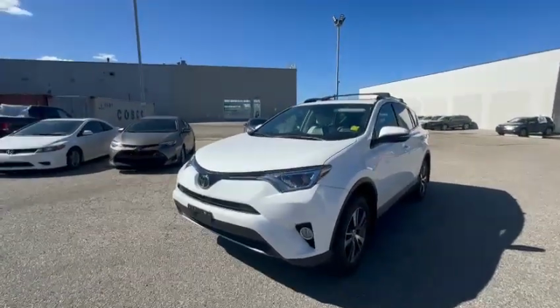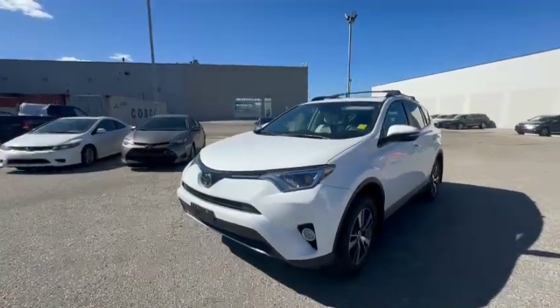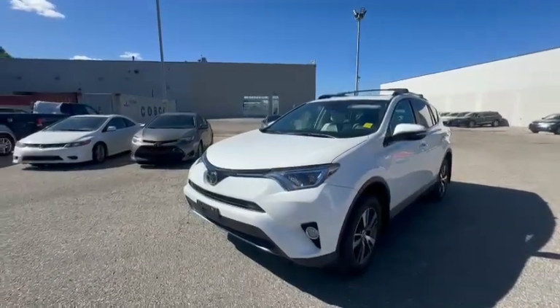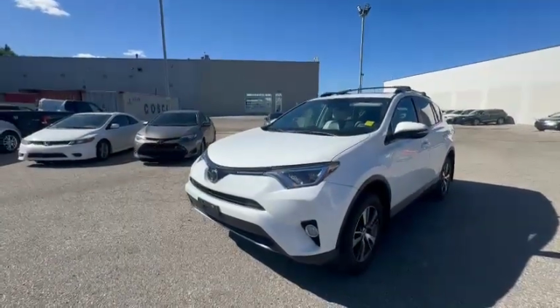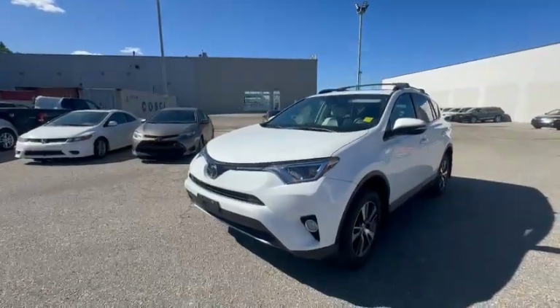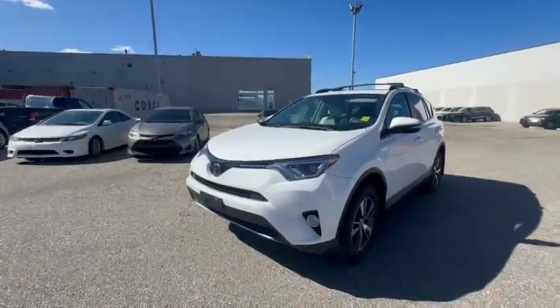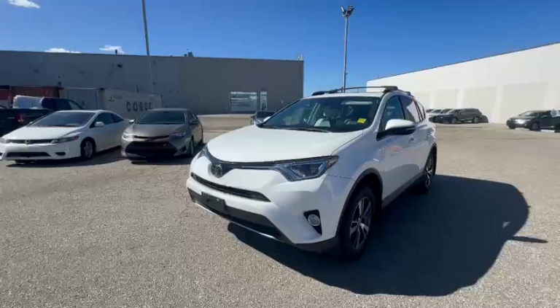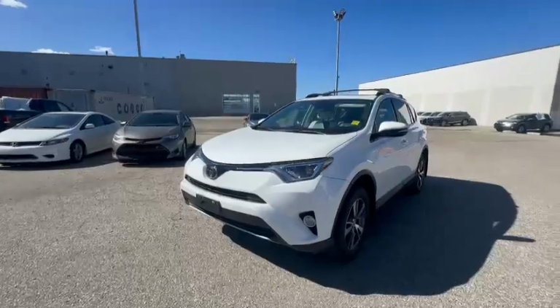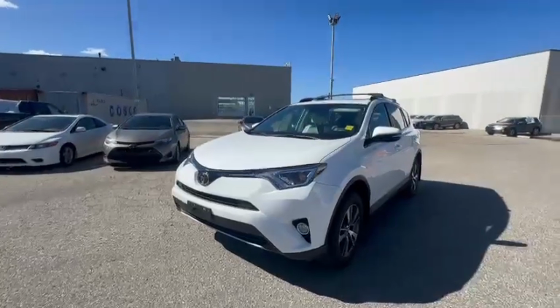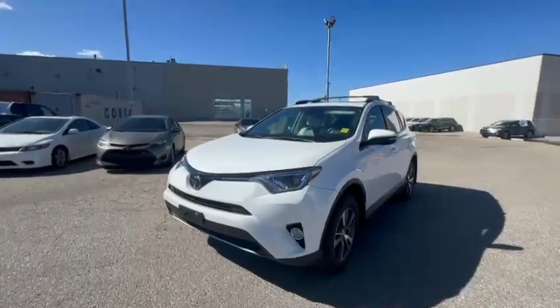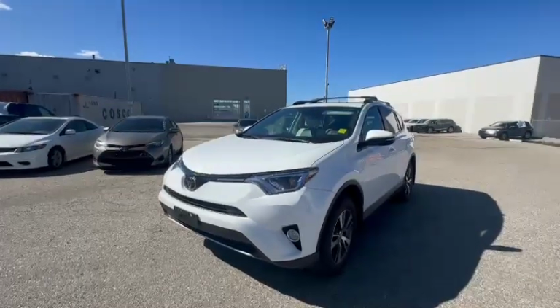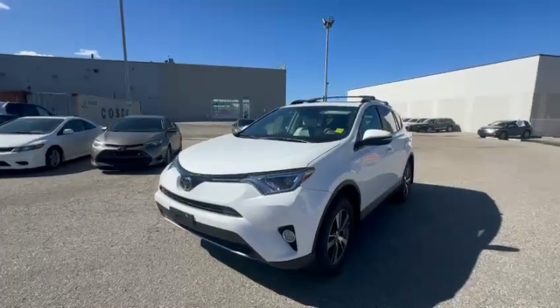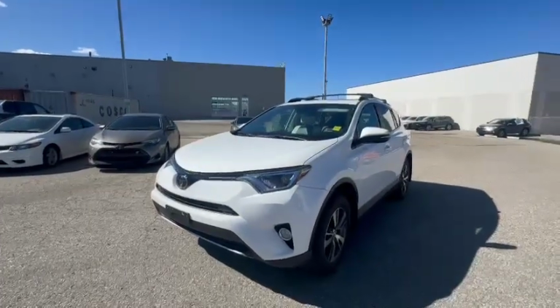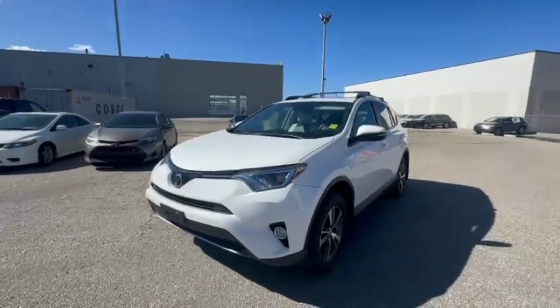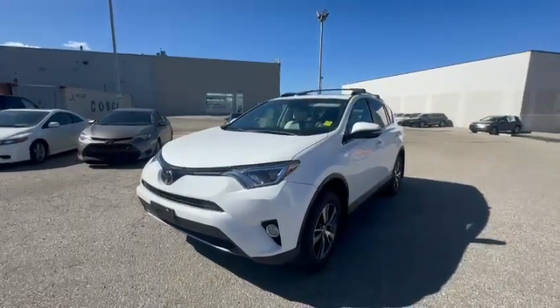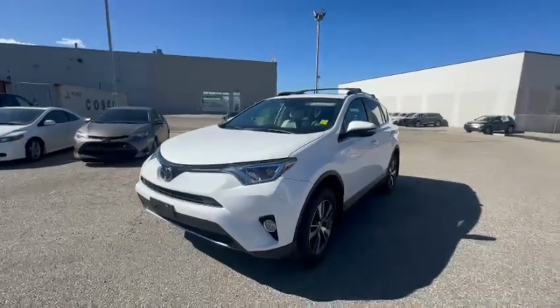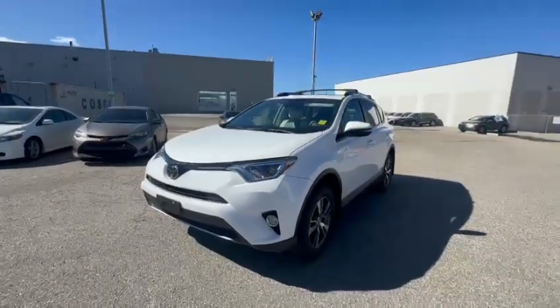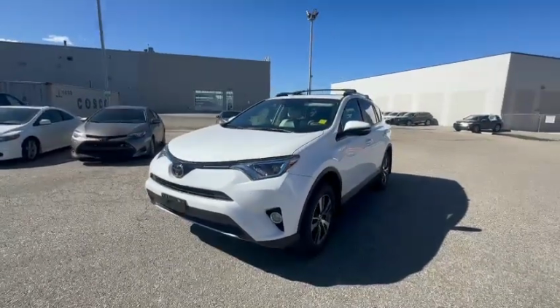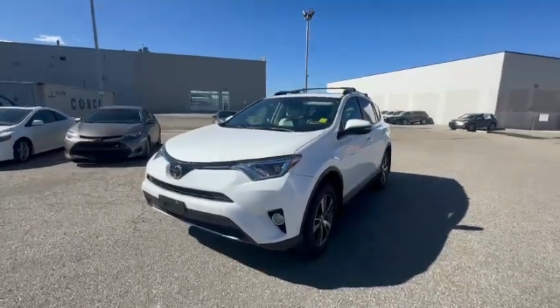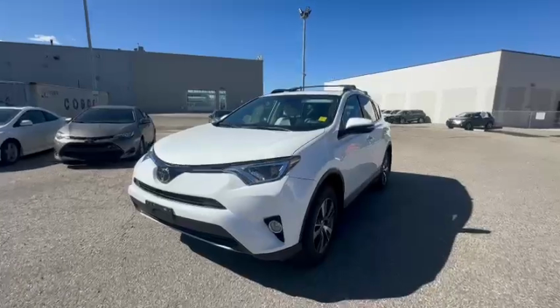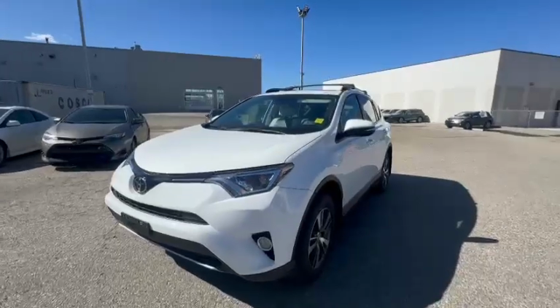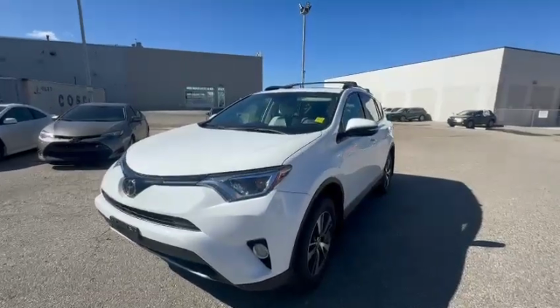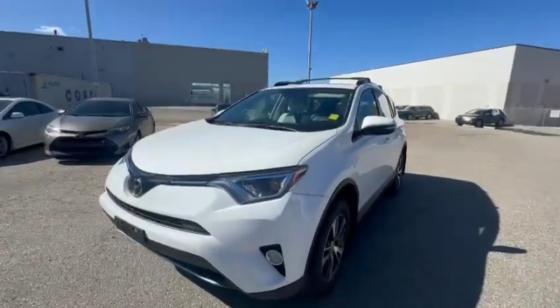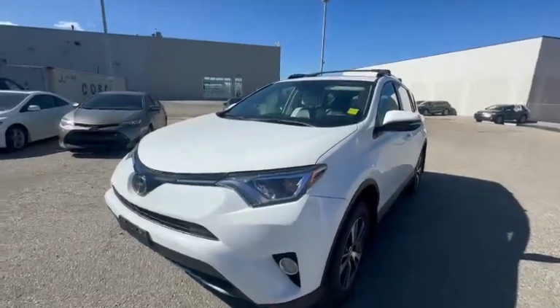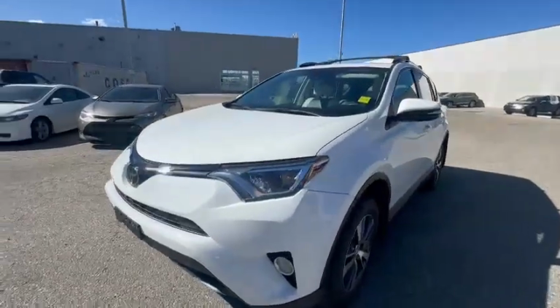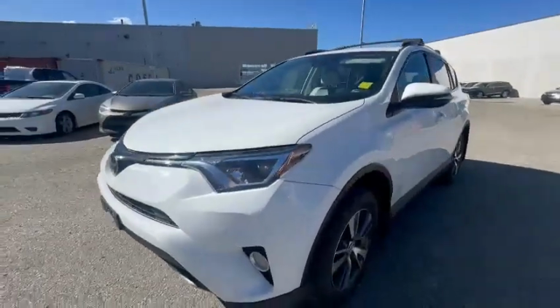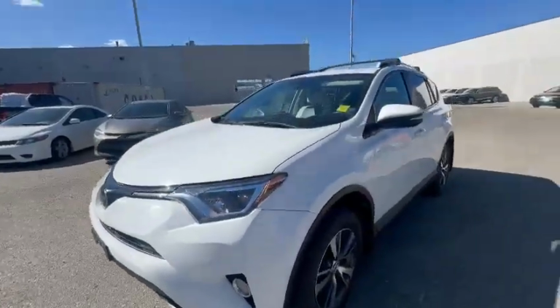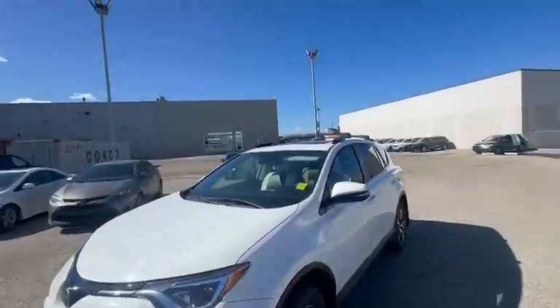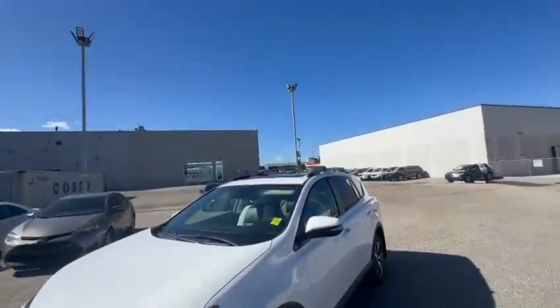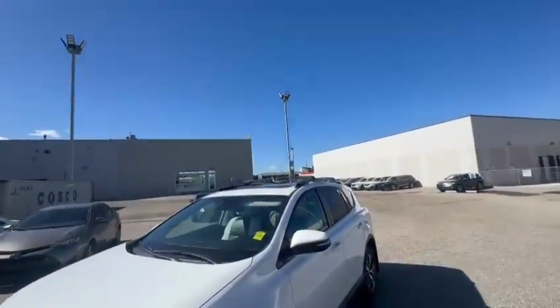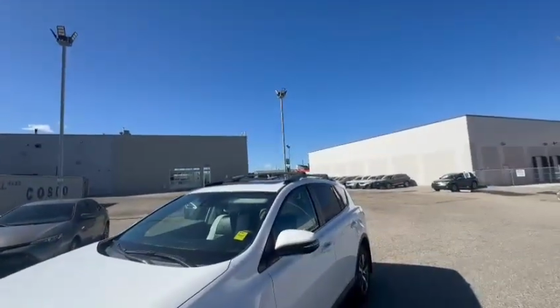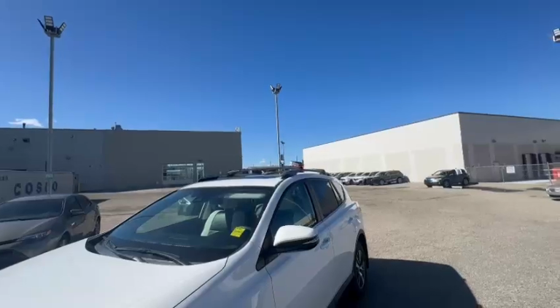This is Billy from South Vigrara. Thank you so much for being here on the 2018 Toyota RAV4. This vehicle is still available. As you can see, you got roof racks and rails.